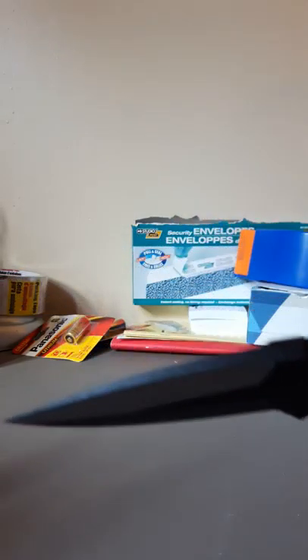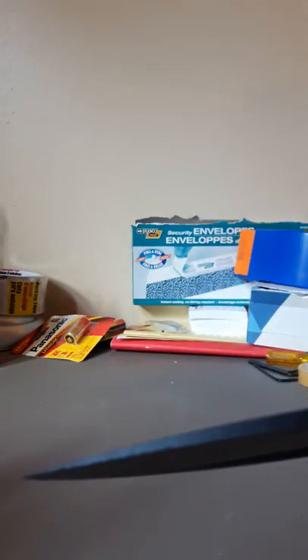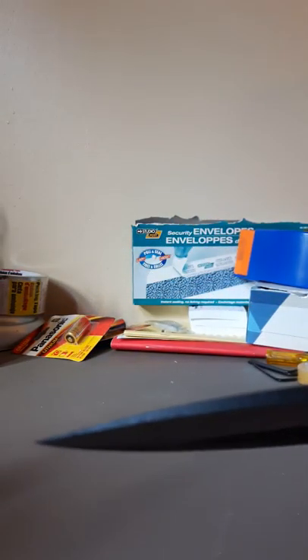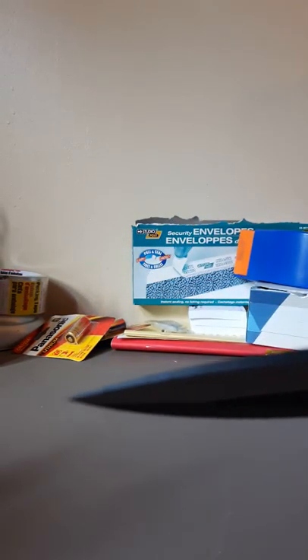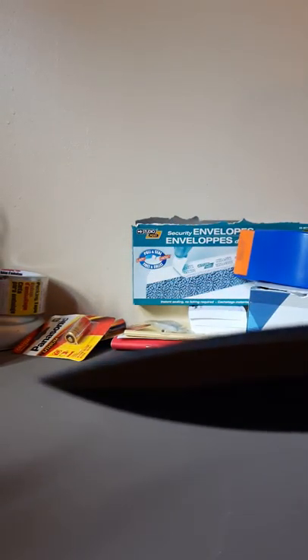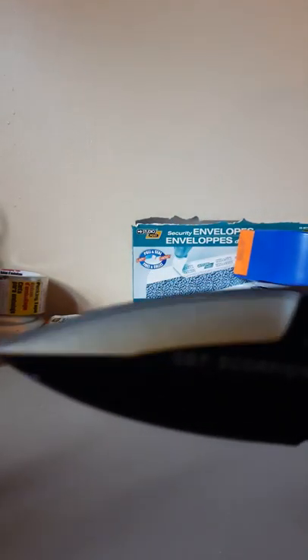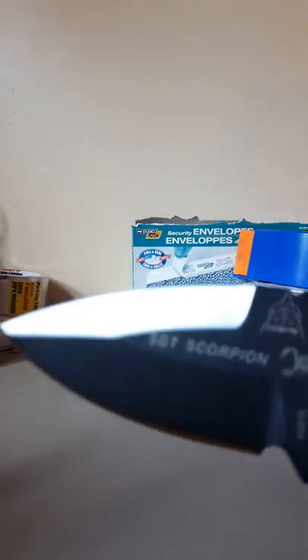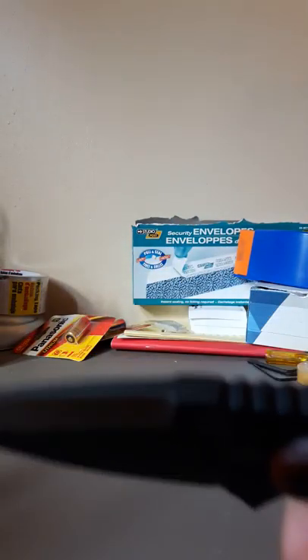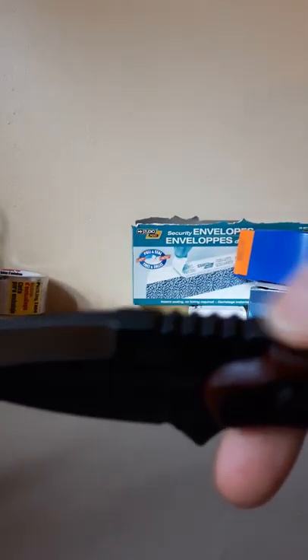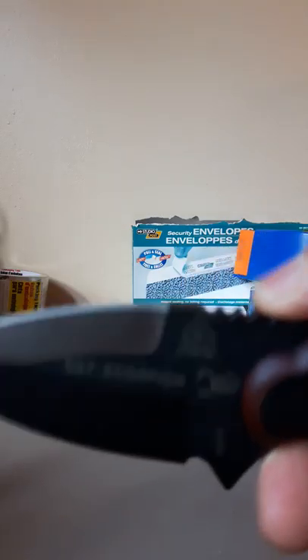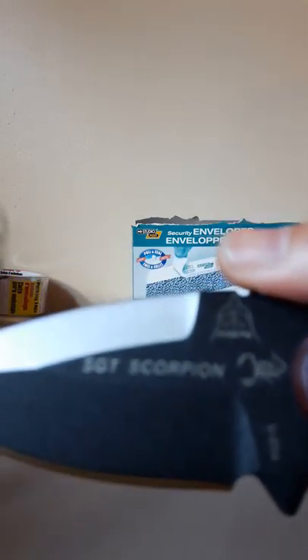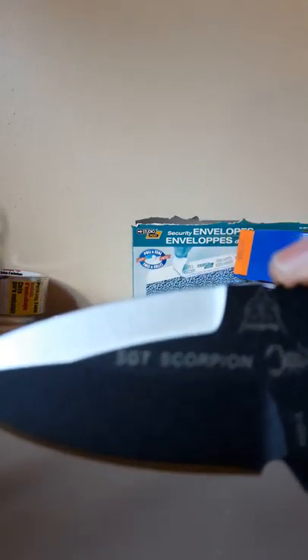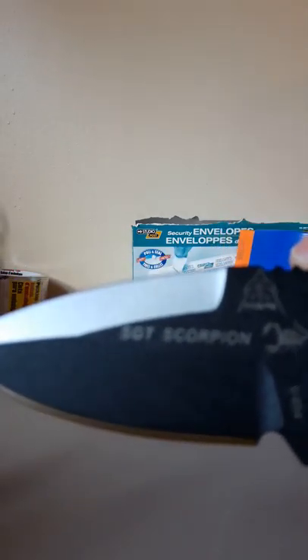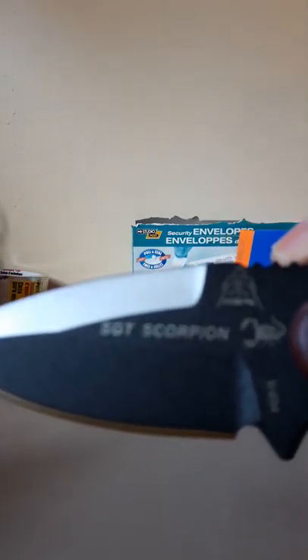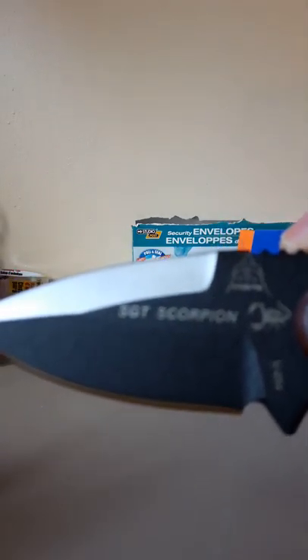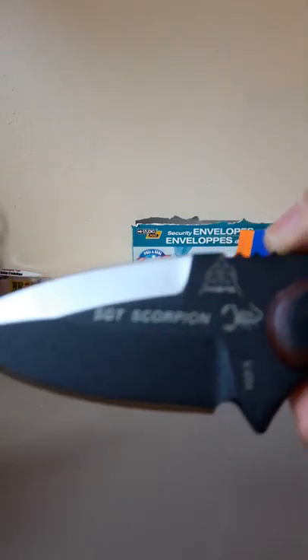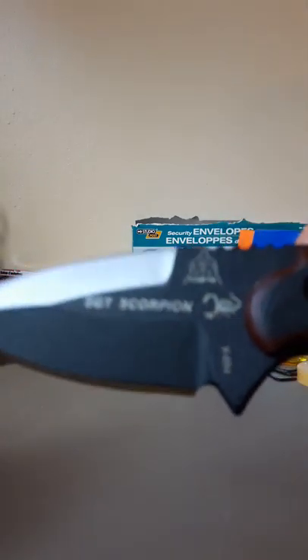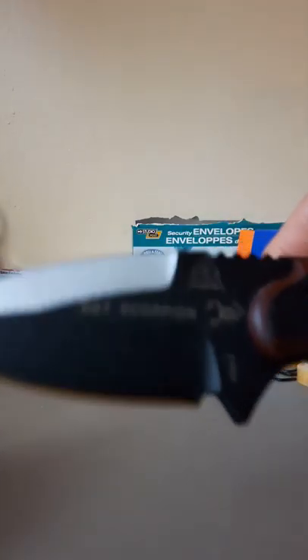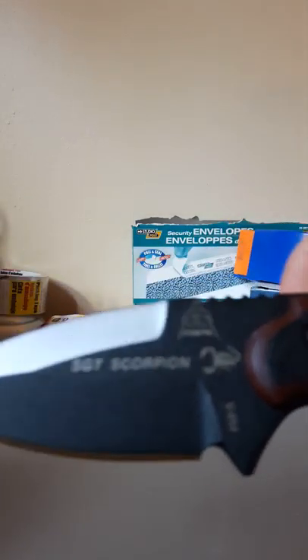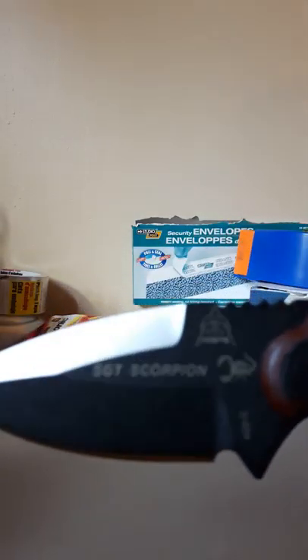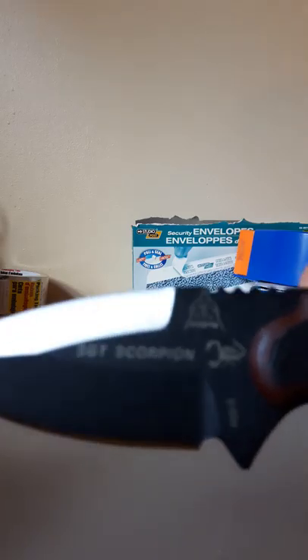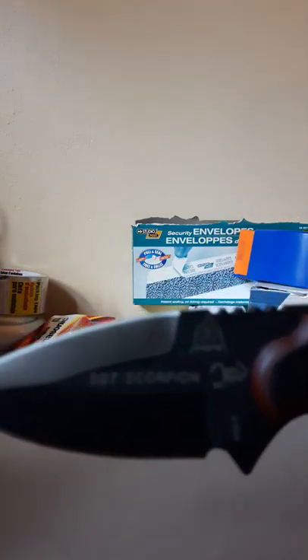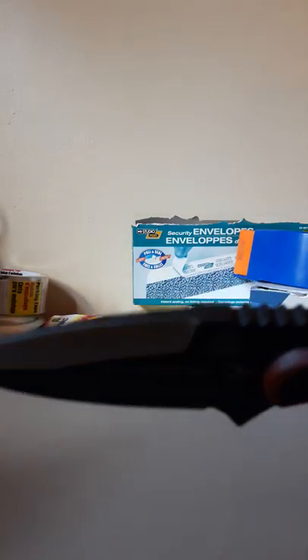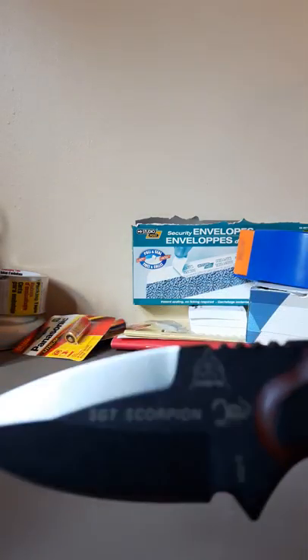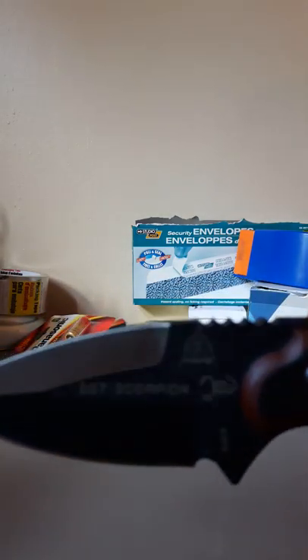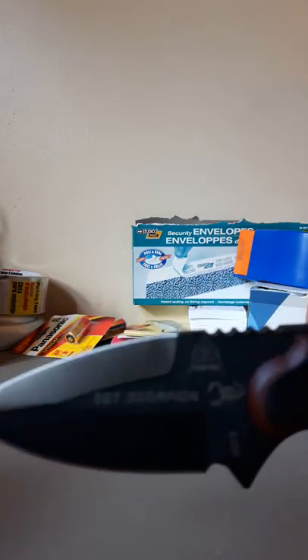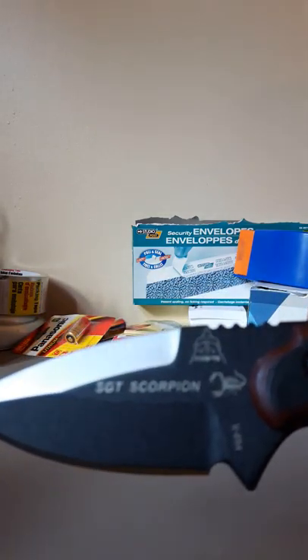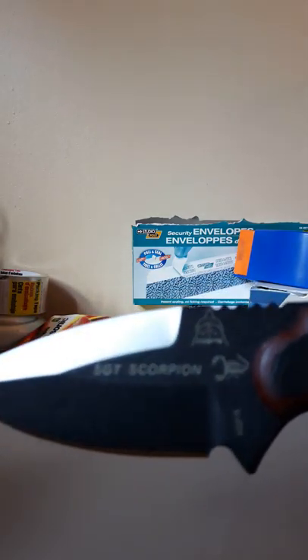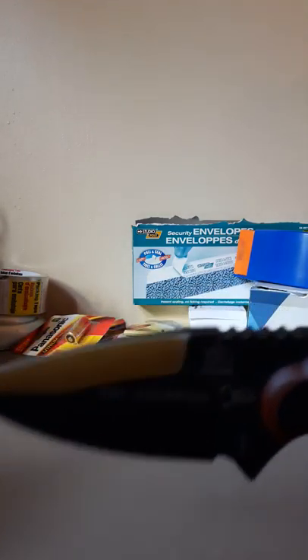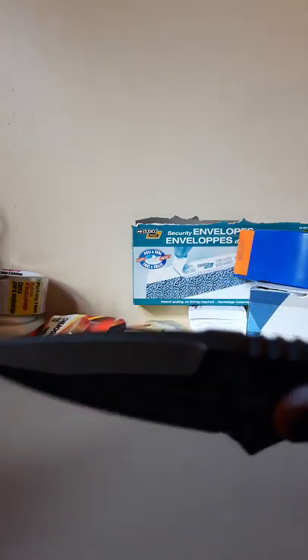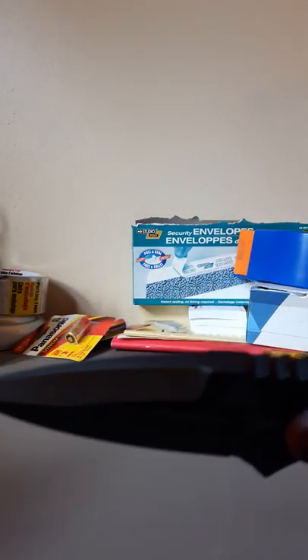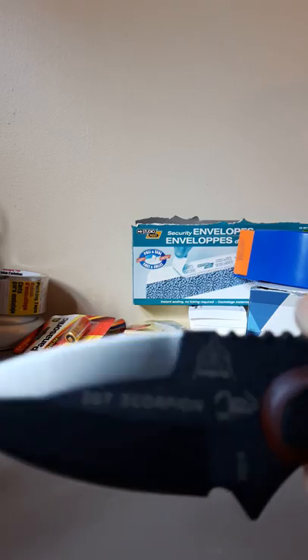Gorgeous, and it tapers out of course as it gets to the tip. Got the jimping on top. This is the 1095 high carbon steel — very tough steel as so many of you know.